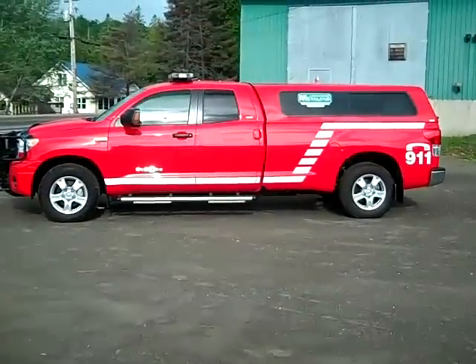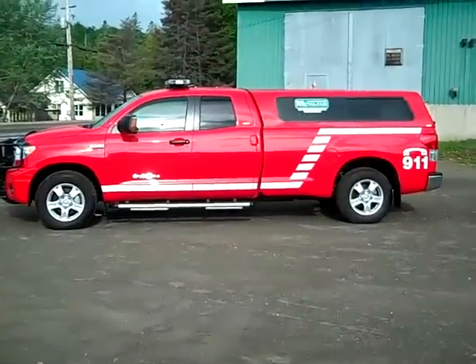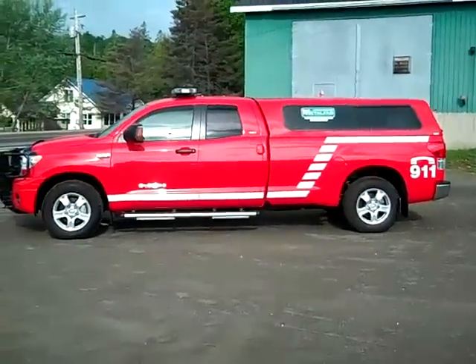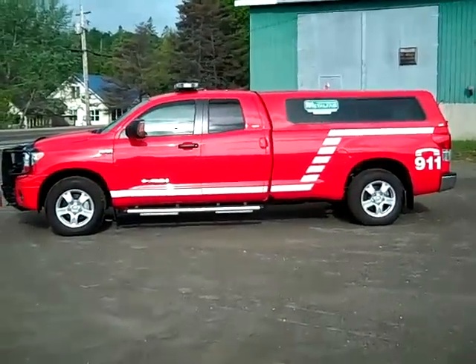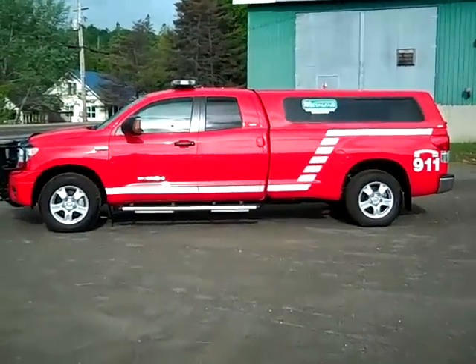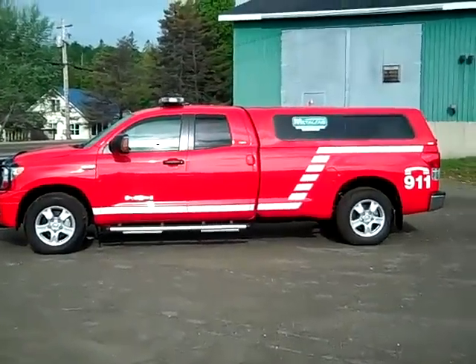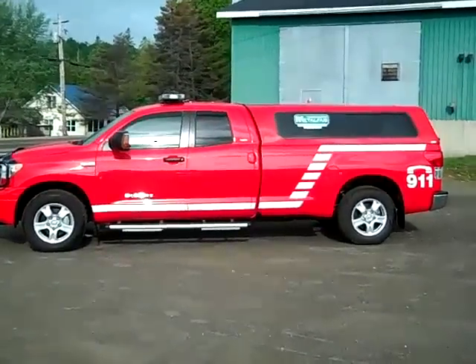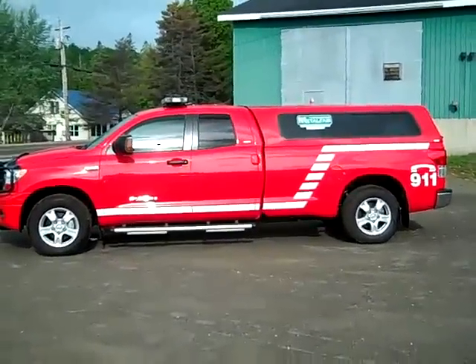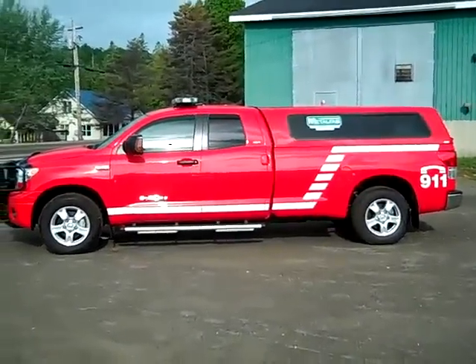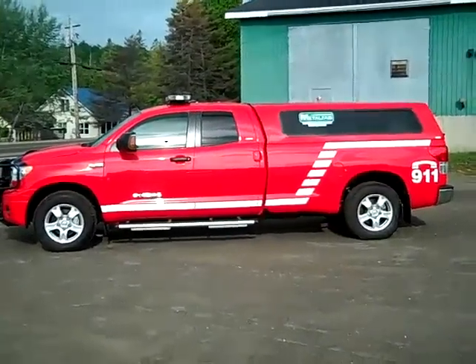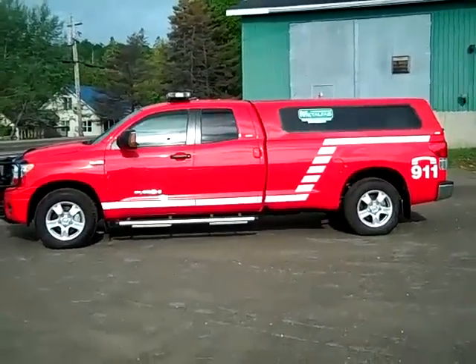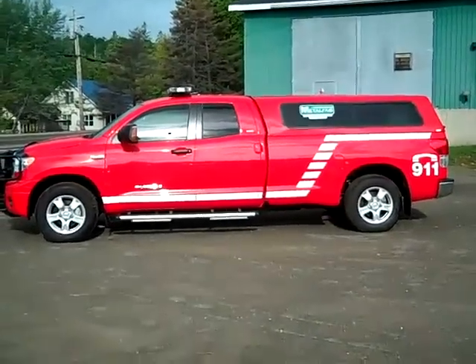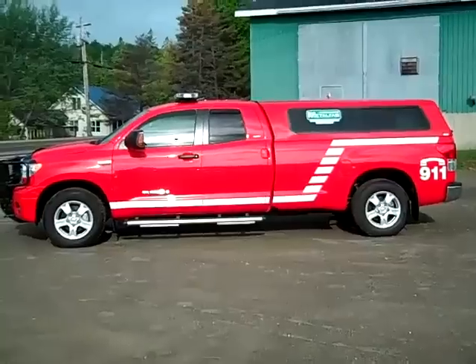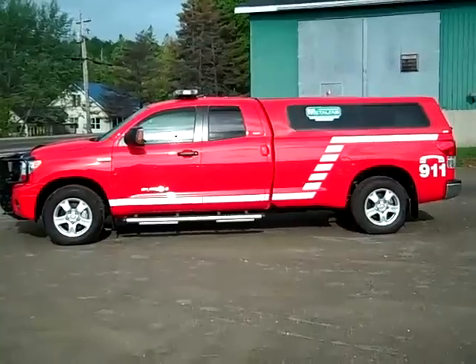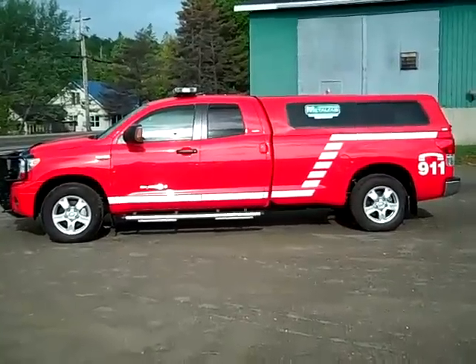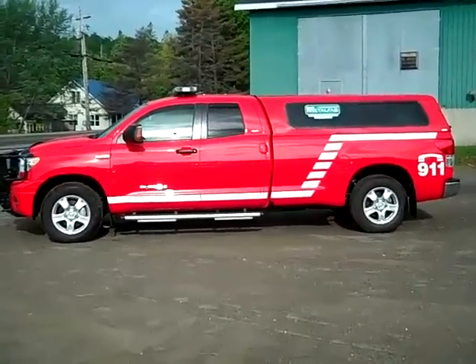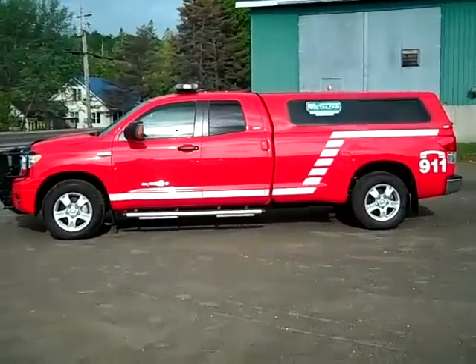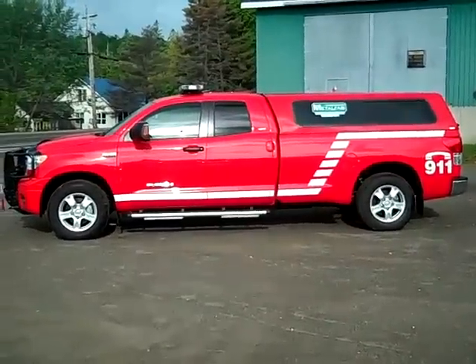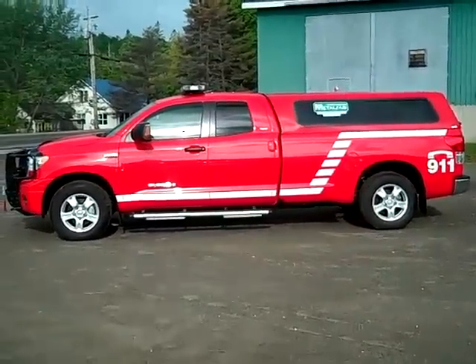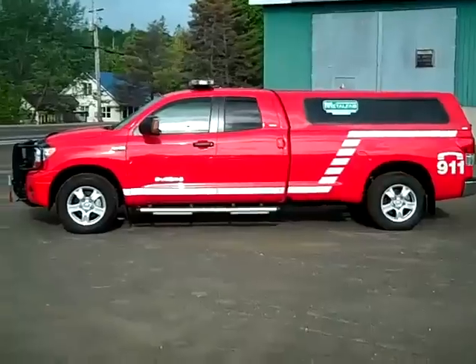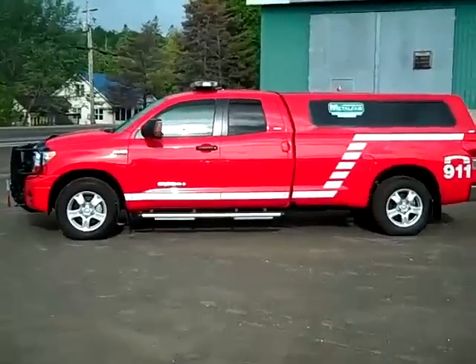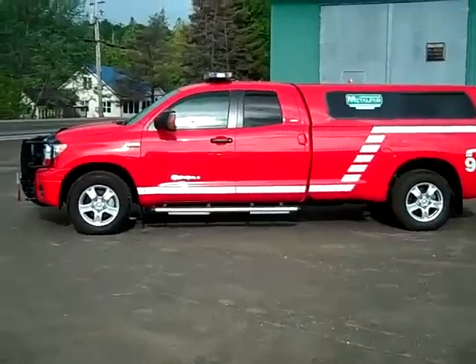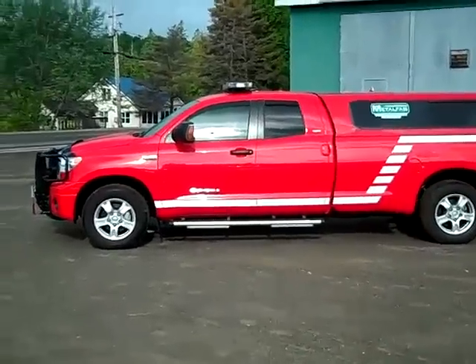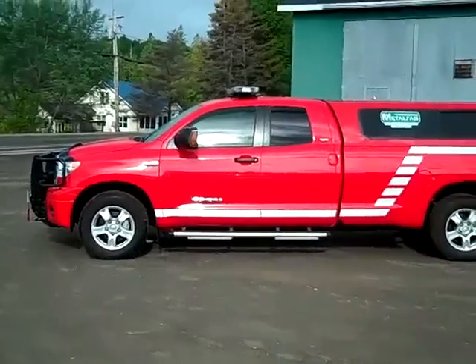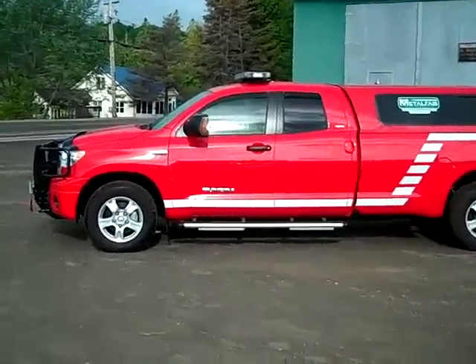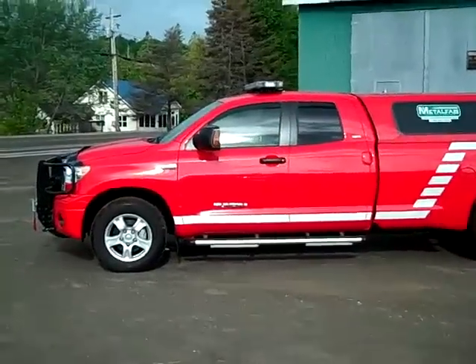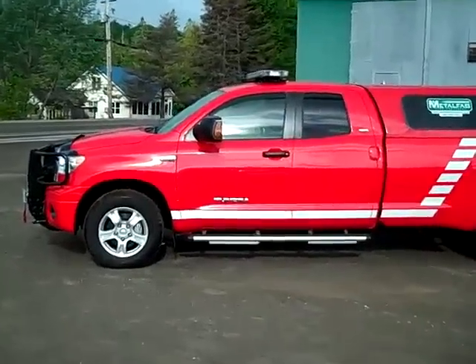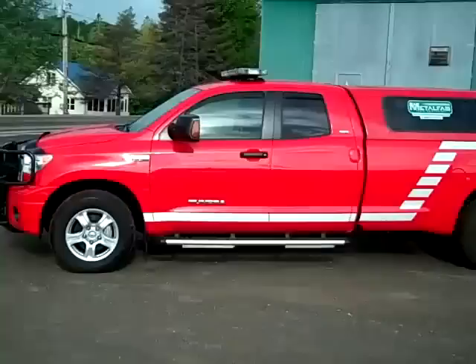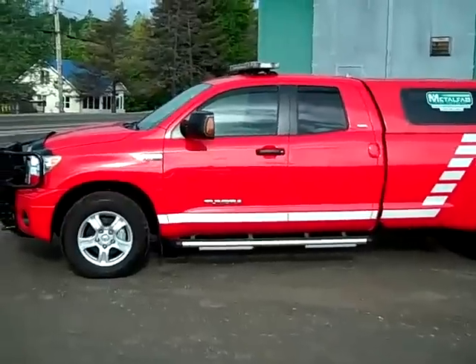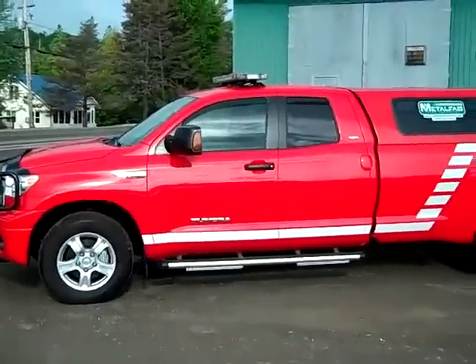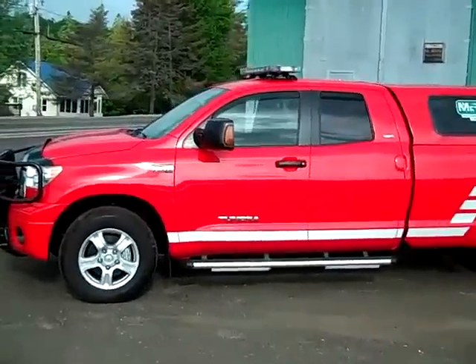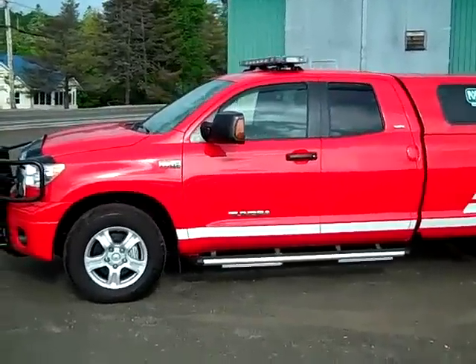Here we have a current Metal Fab Limited demo vehicle. This would be a fire department service utility type vehicle, mounted on a Toyota Tundra 4x4 4-door chassis.